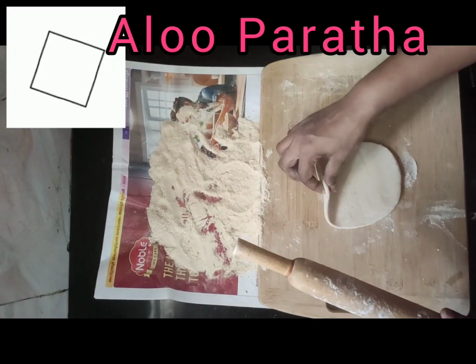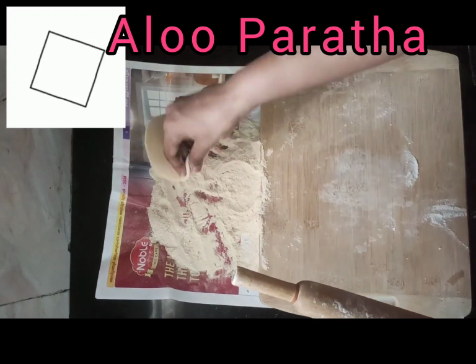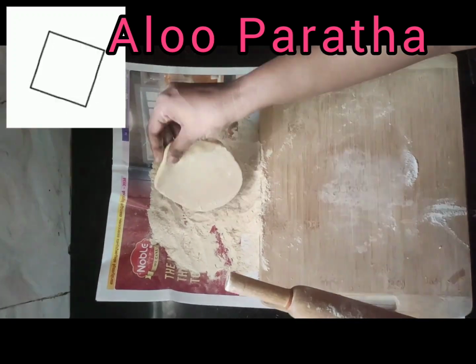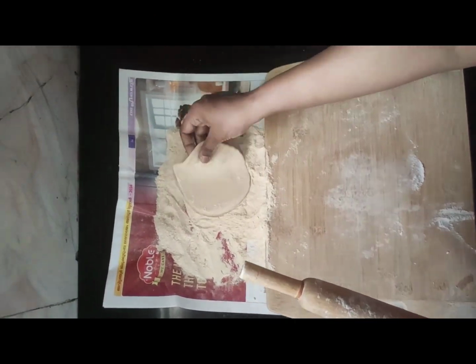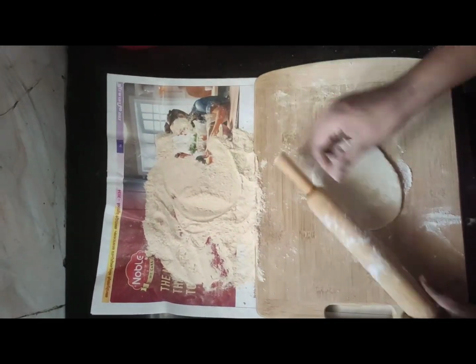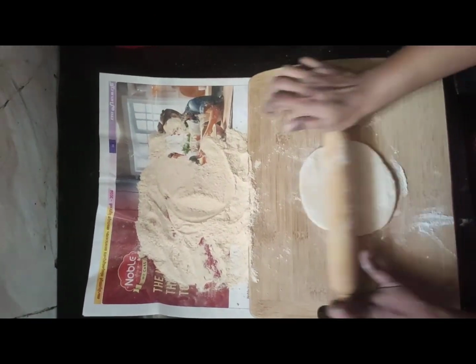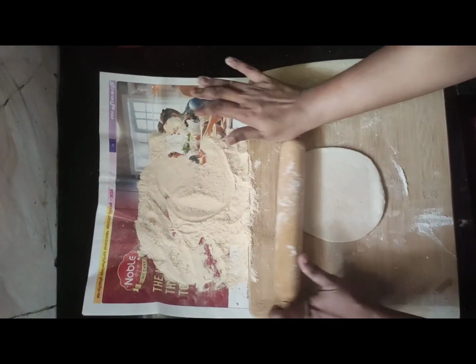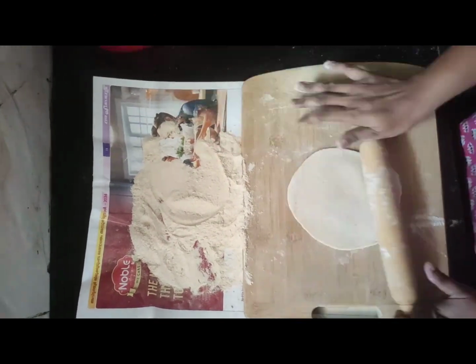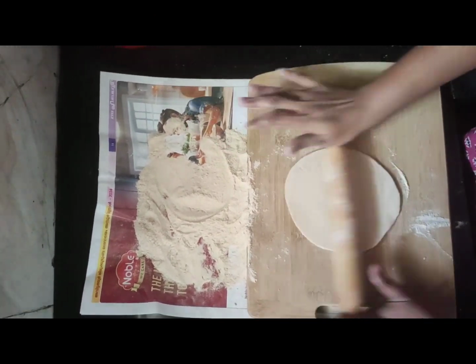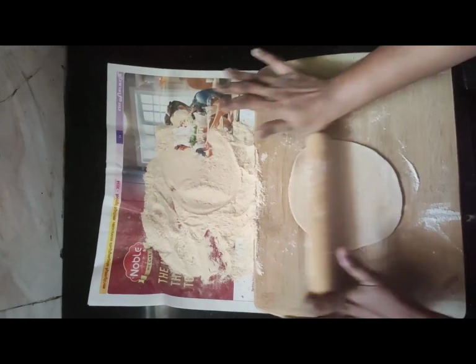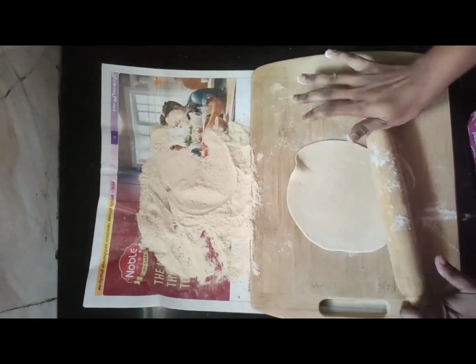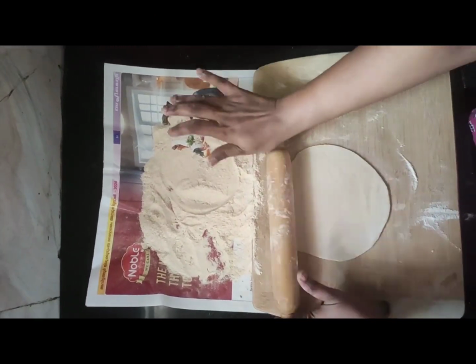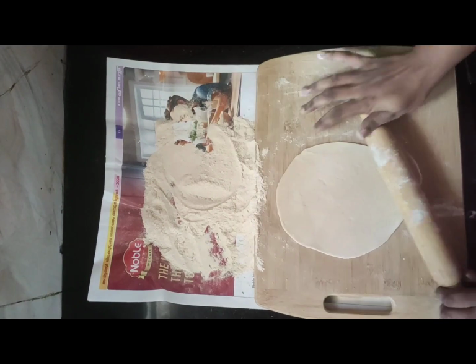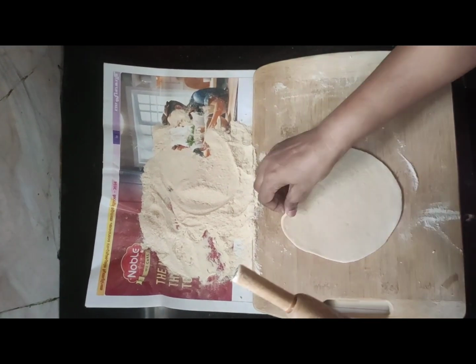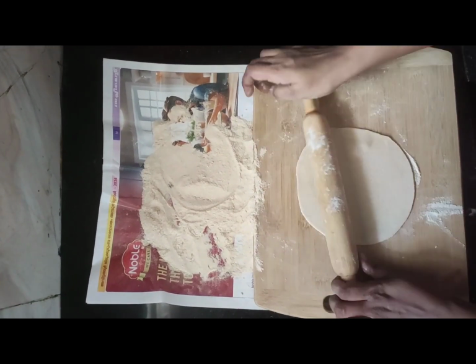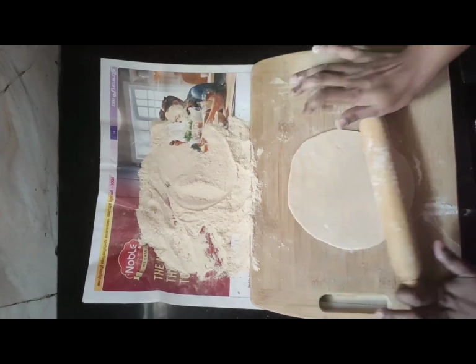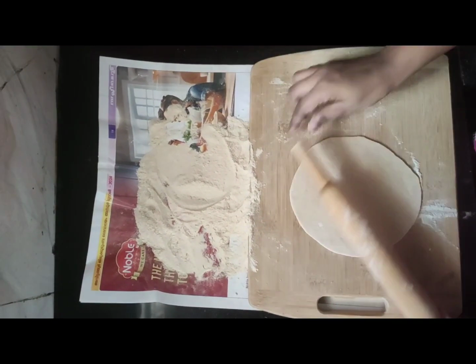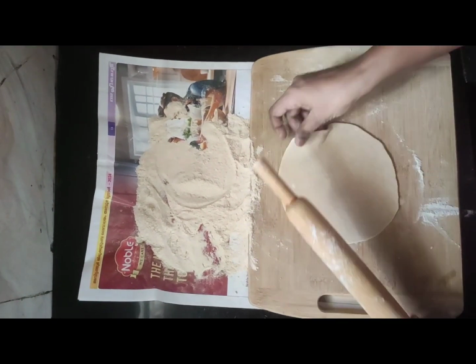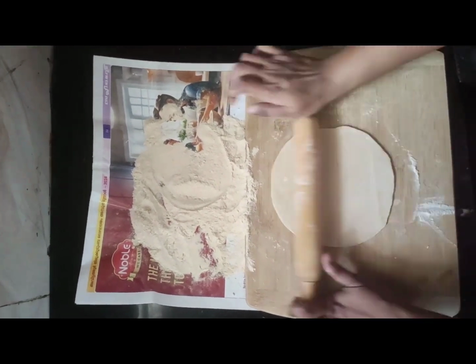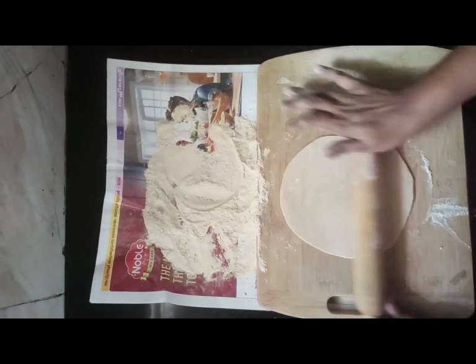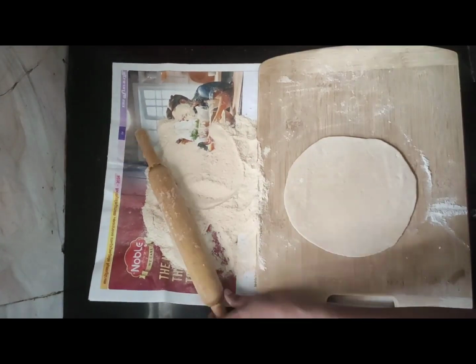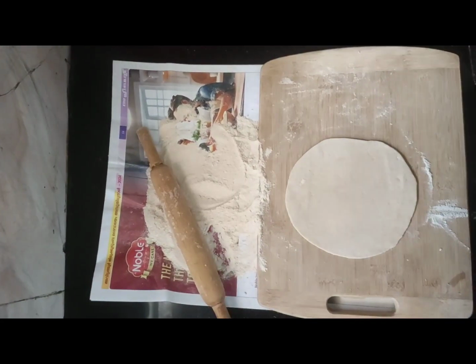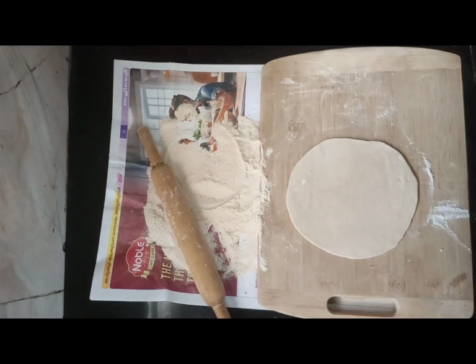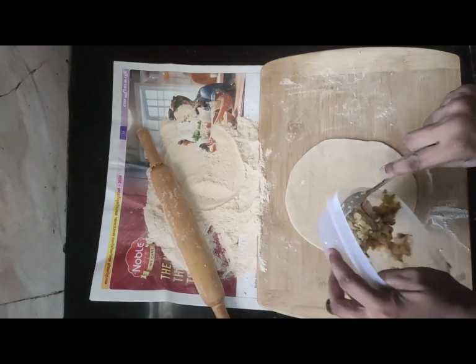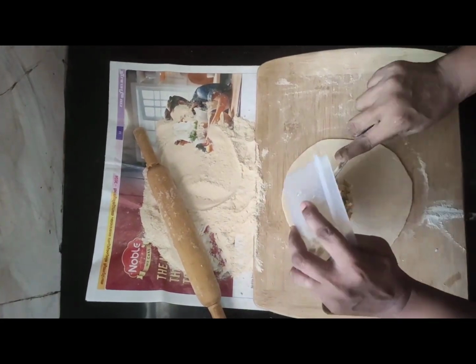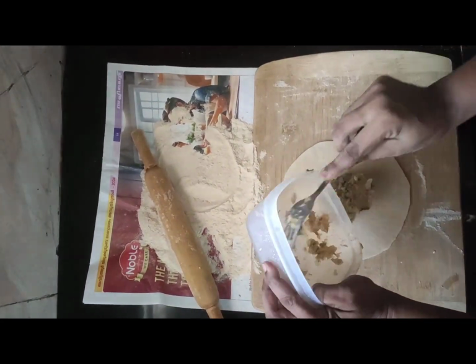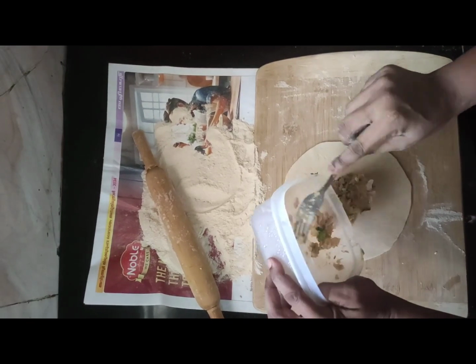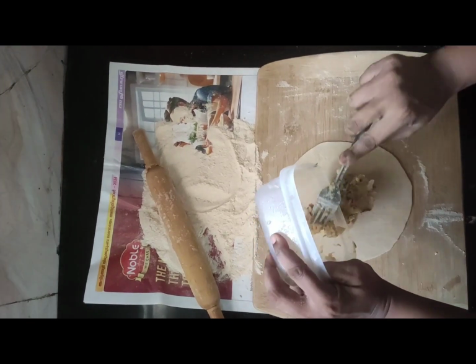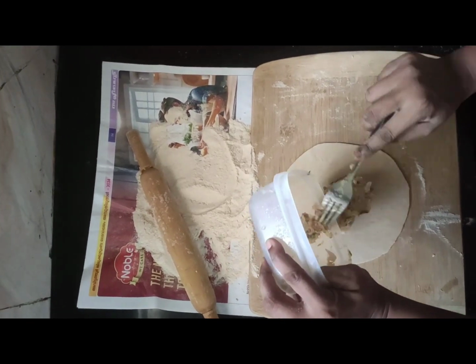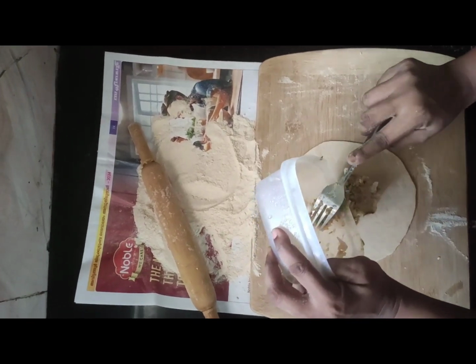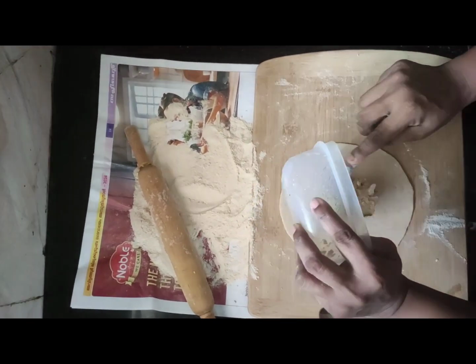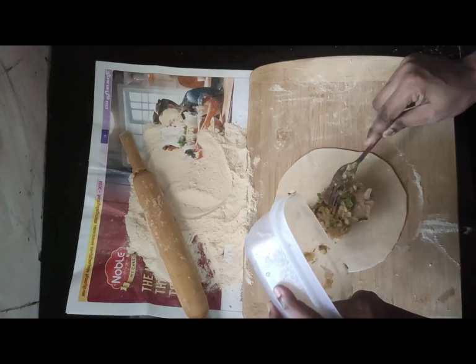Rolled dough, just as I've shown you in my previous aloo paratha video. But the method of adding the potato is slightly different.